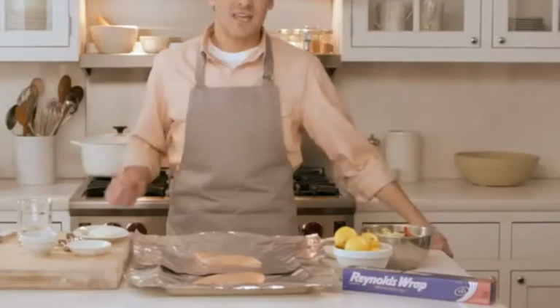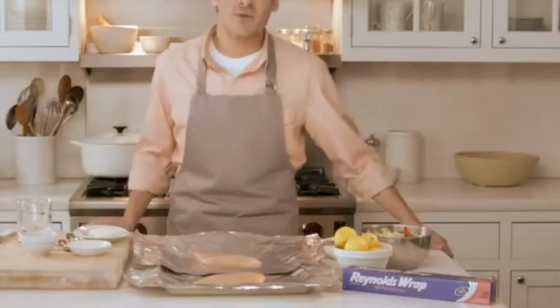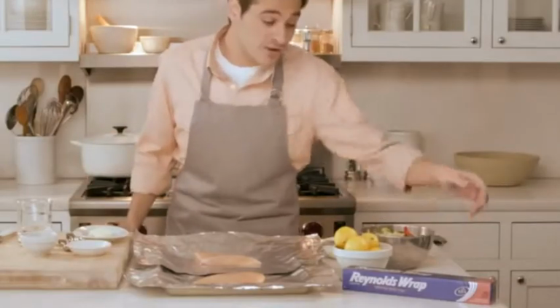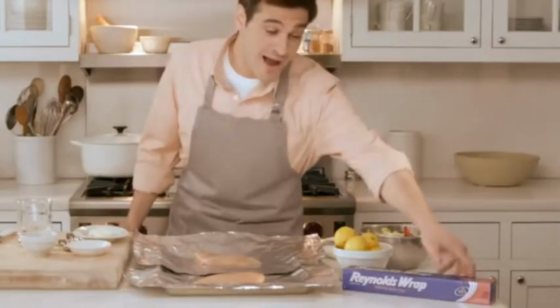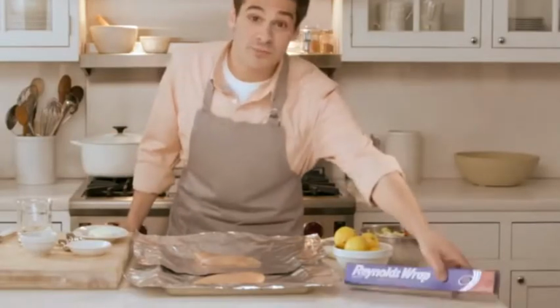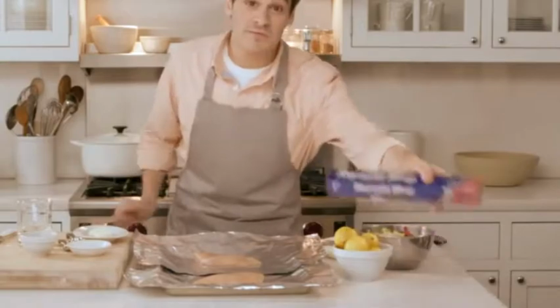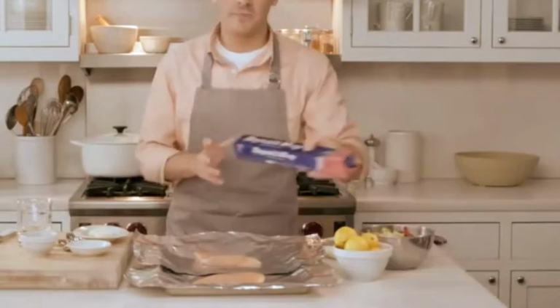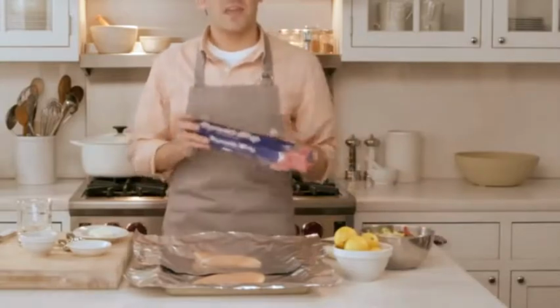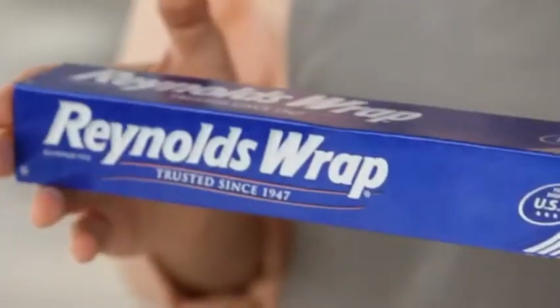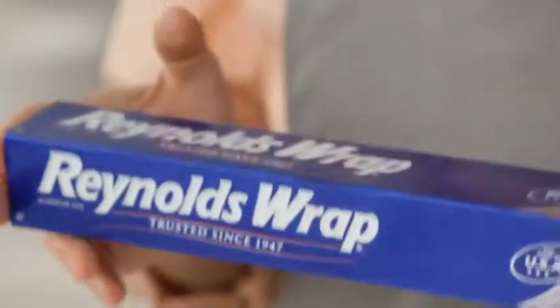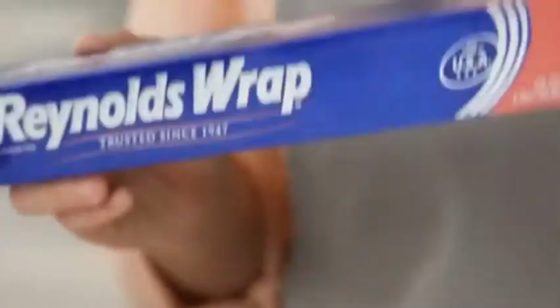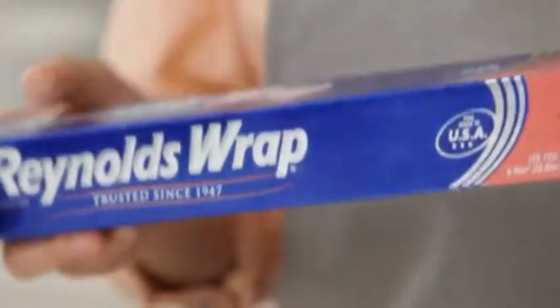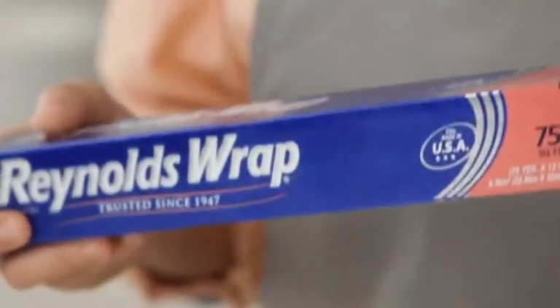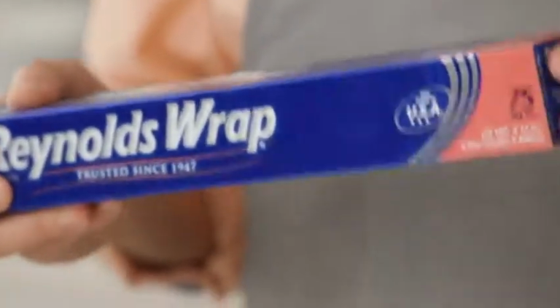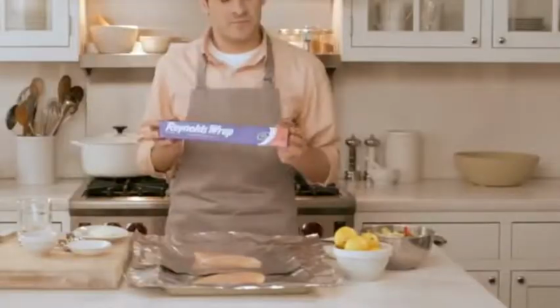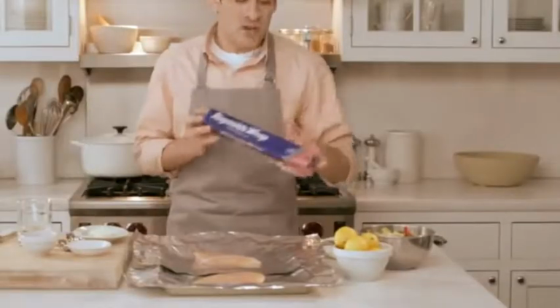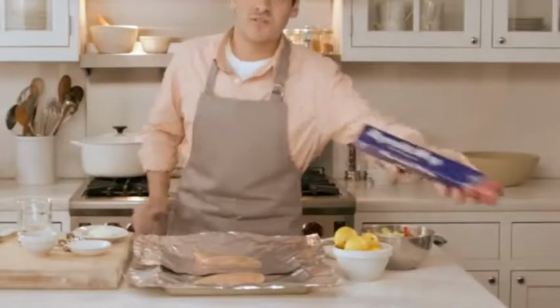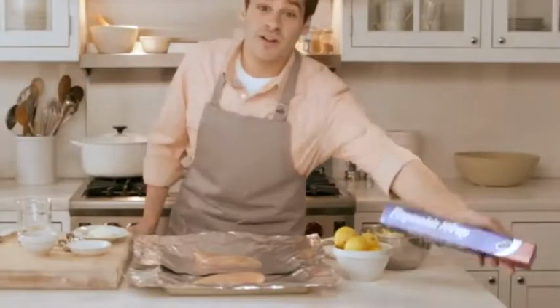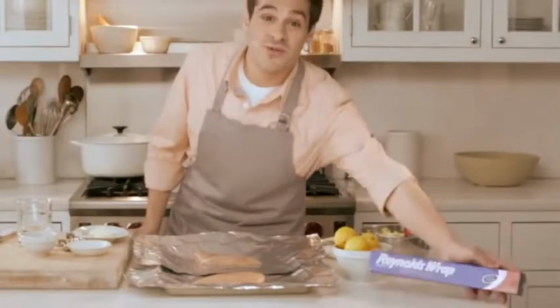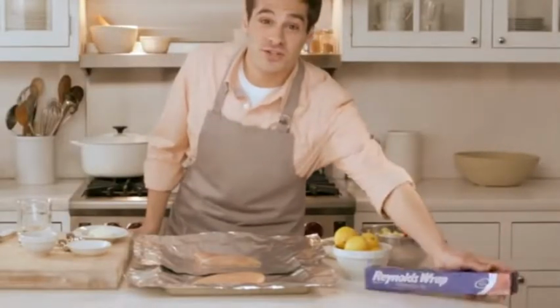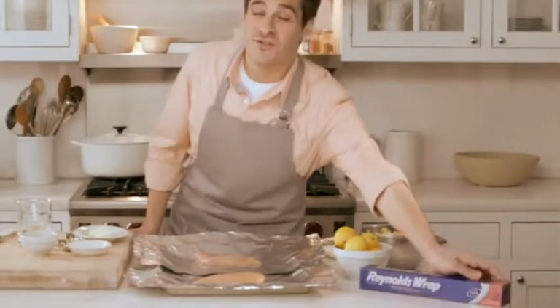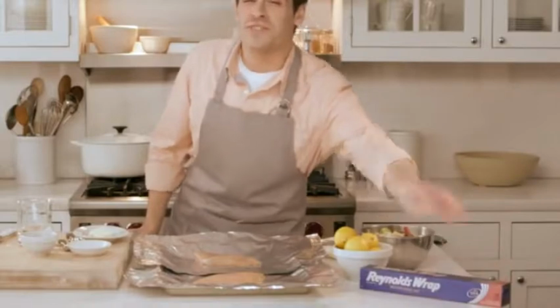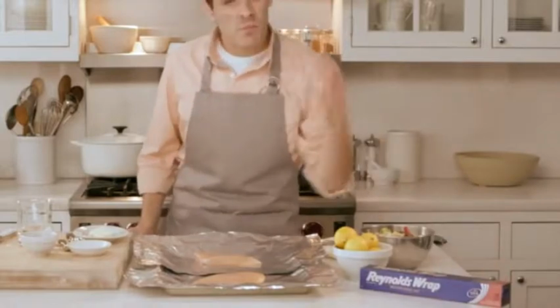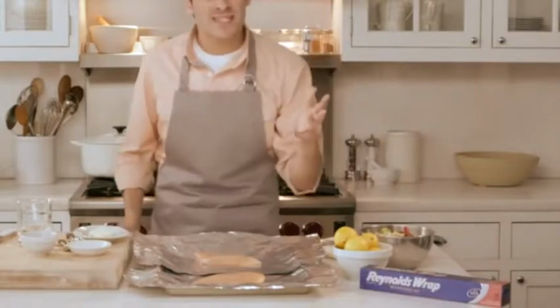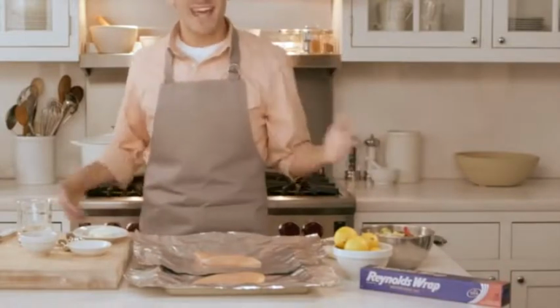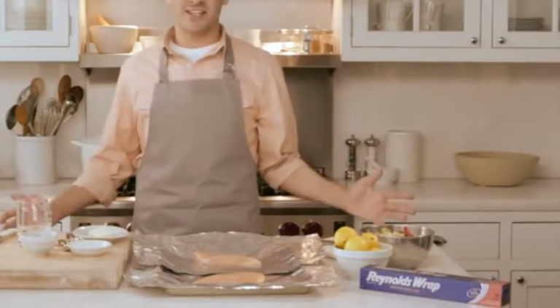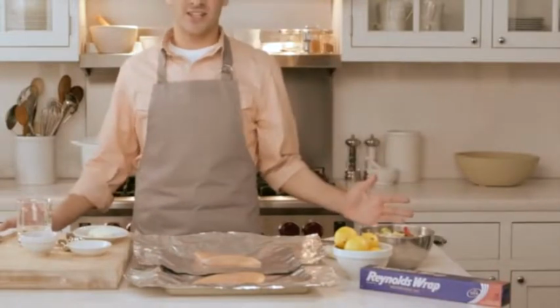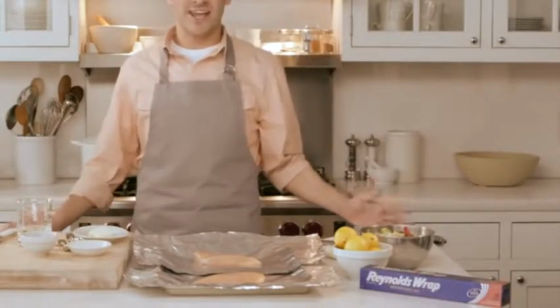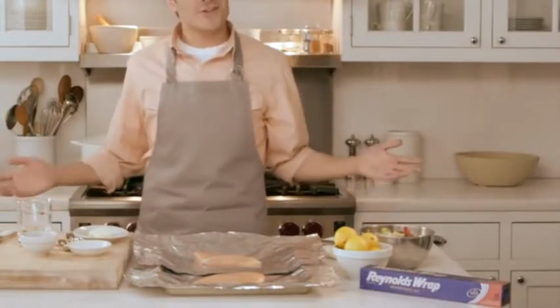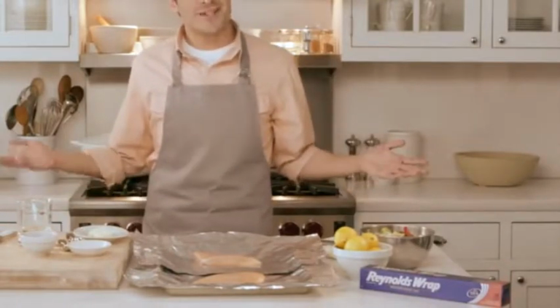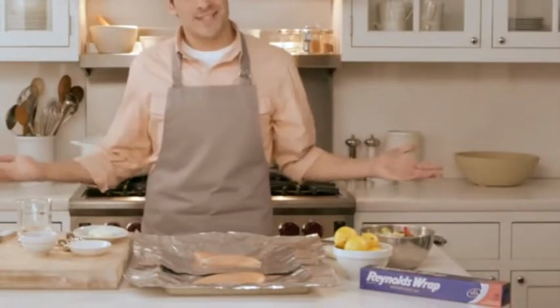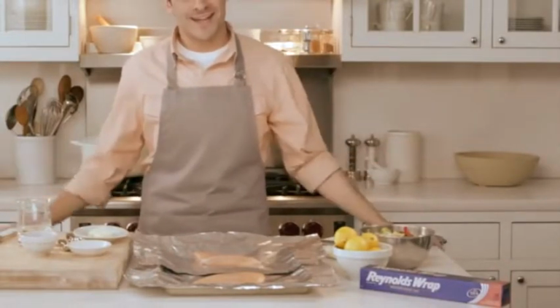Get out your Reynolds Wrap aluminum foil. It's one of those indispensable tools in the kitchen. Cook in foil and you can ensure that your food stays moist and tastes delicious. It also makes for easy cleanup.